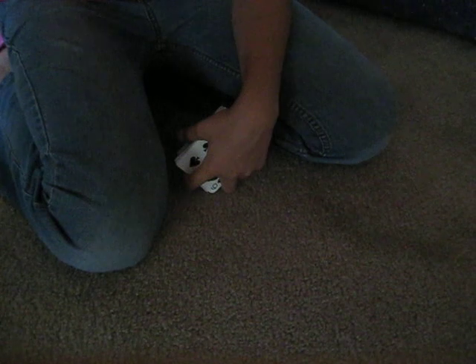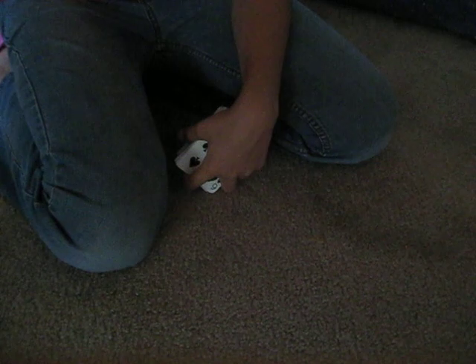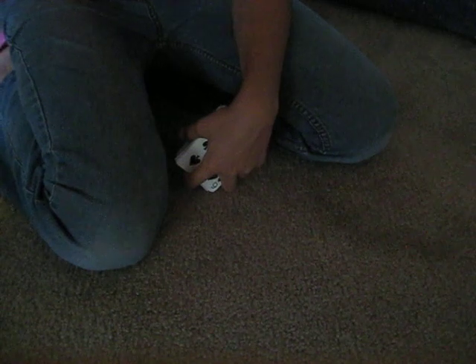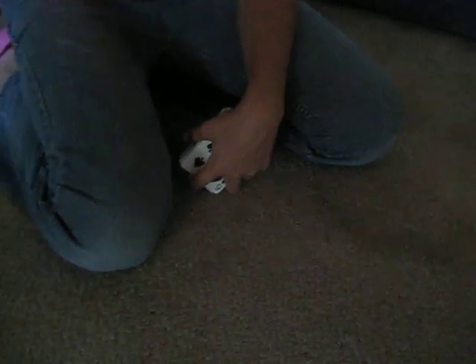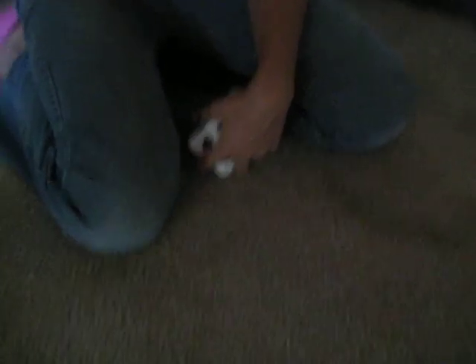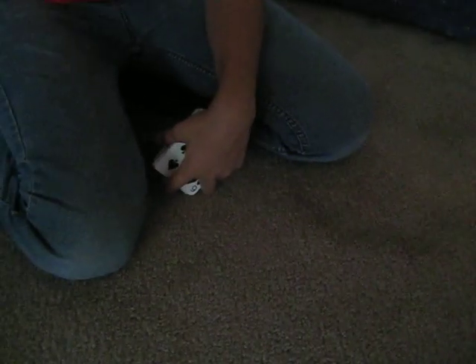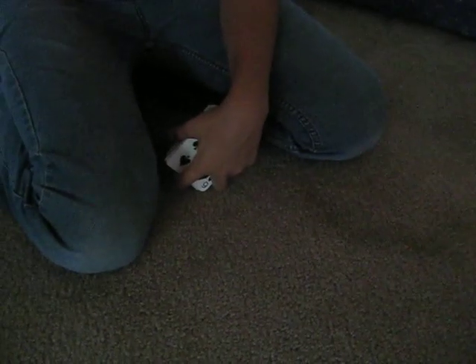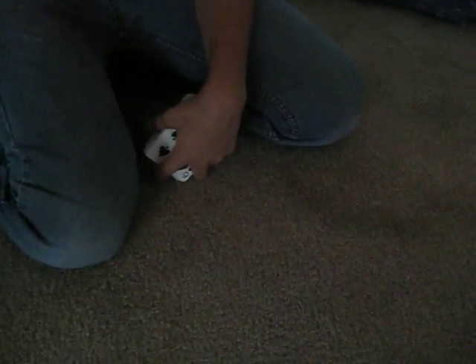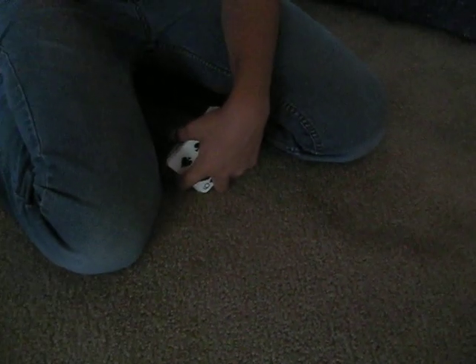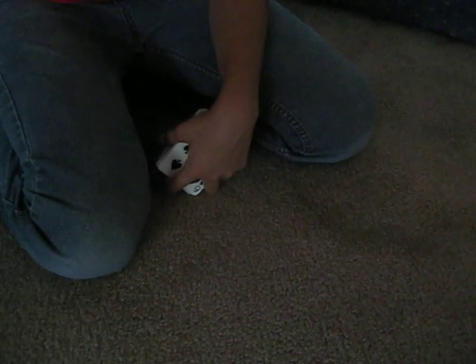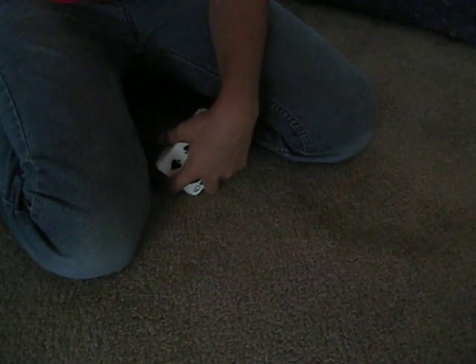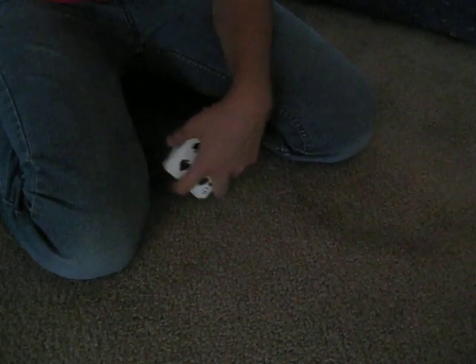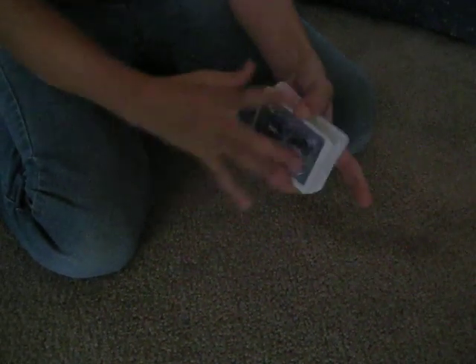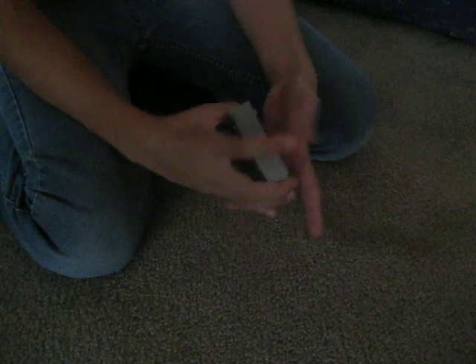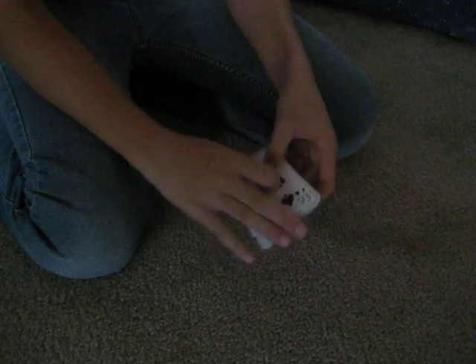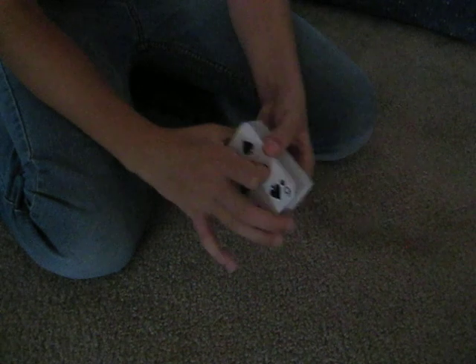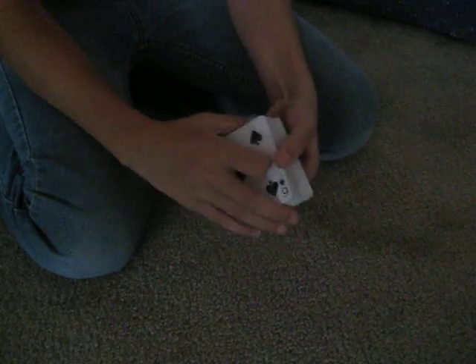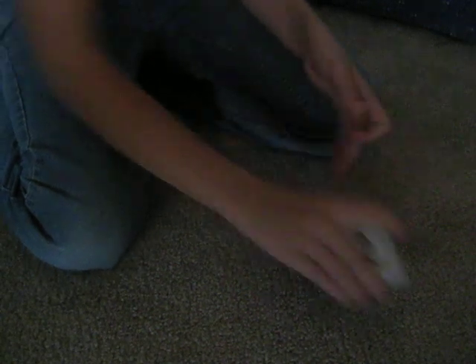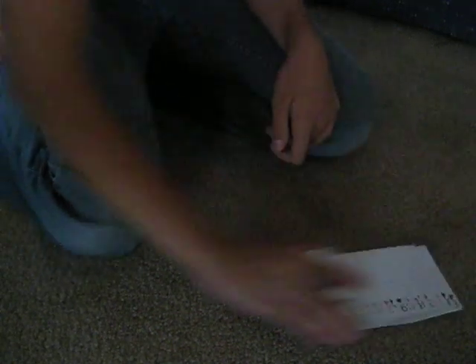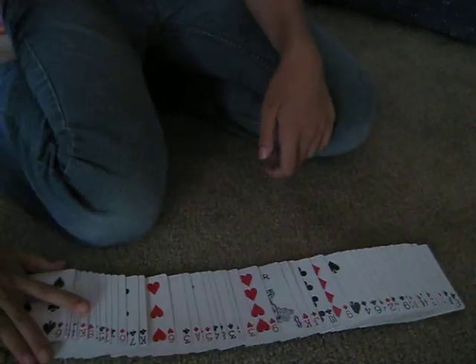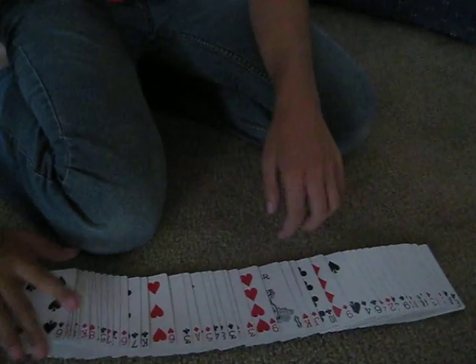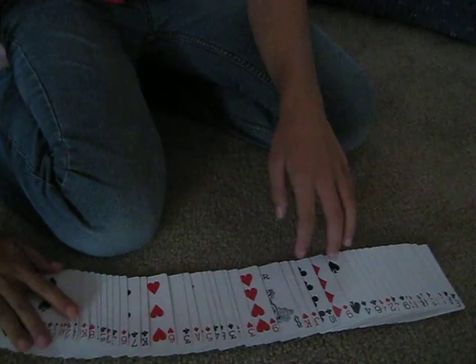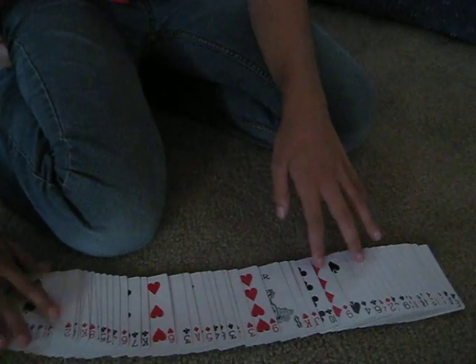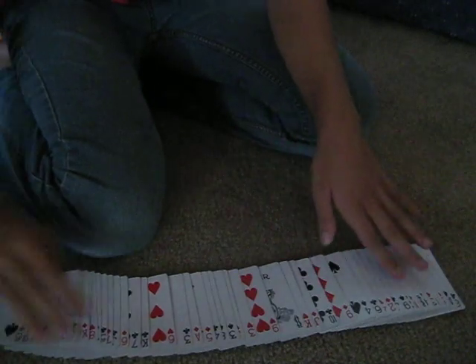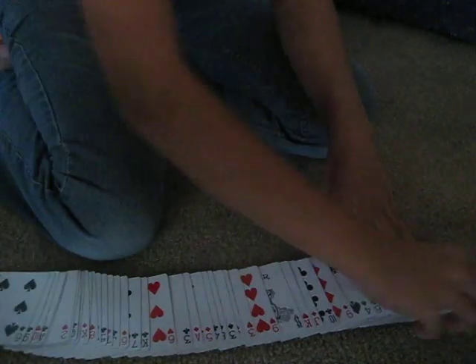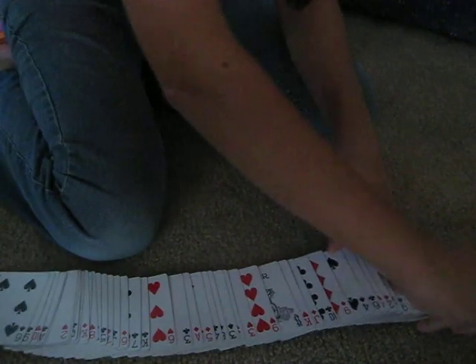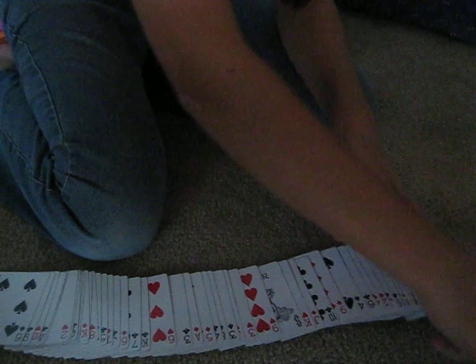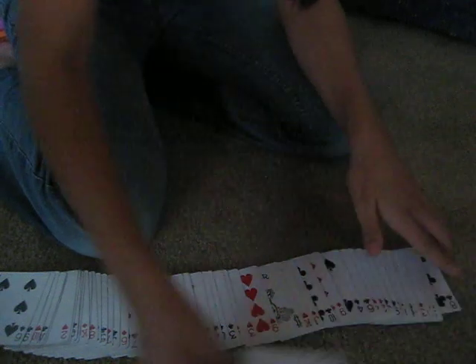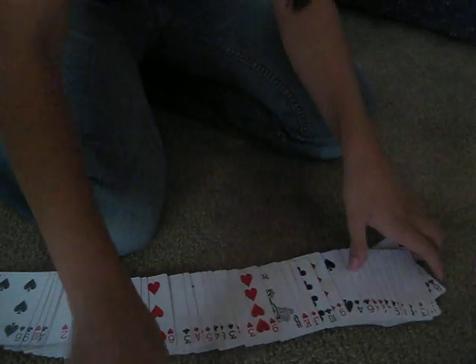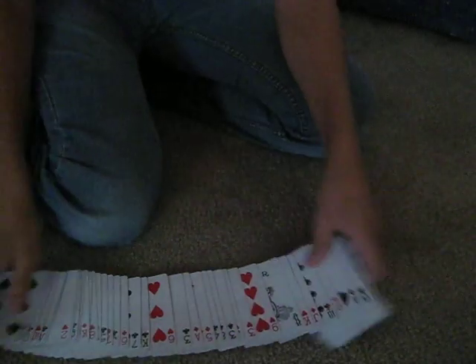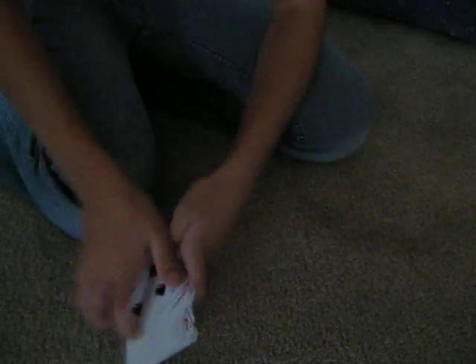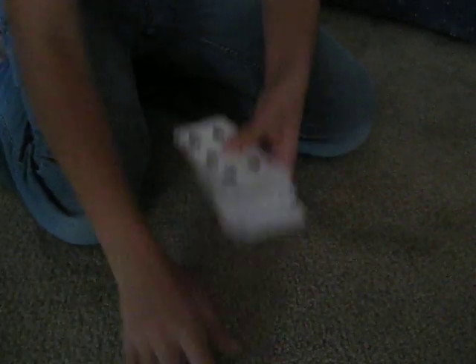Okay, now this is going to be the tutorial for forcing a card. You need a deck of cards. I'm going to use the Ace of Spades. I just lost it. Okay, there it is. Ace of Spades.